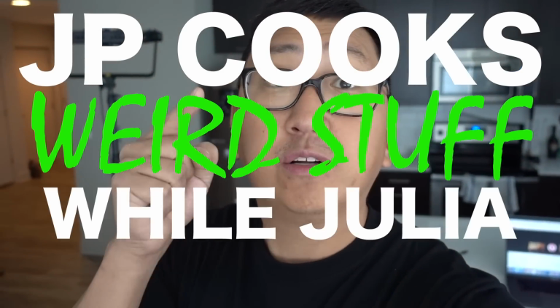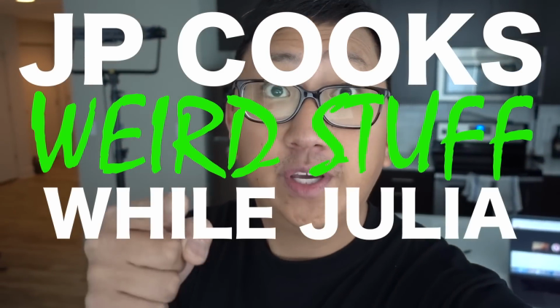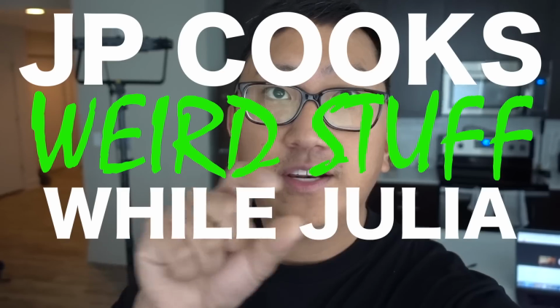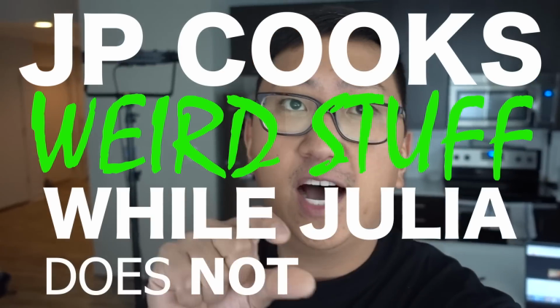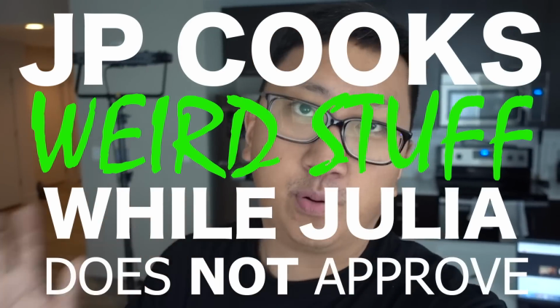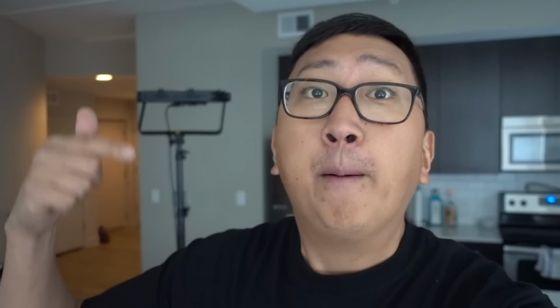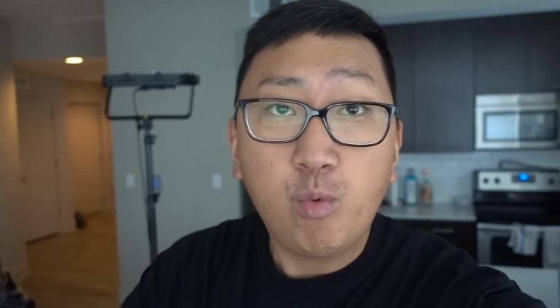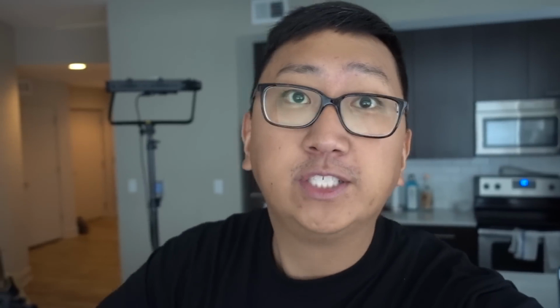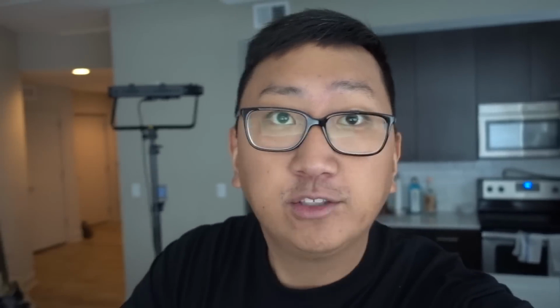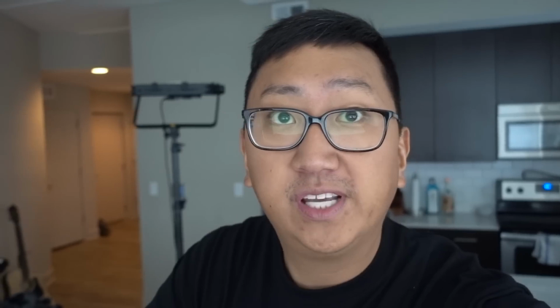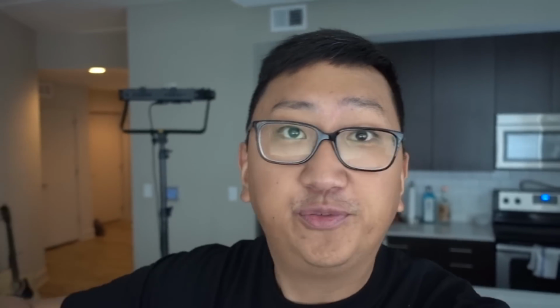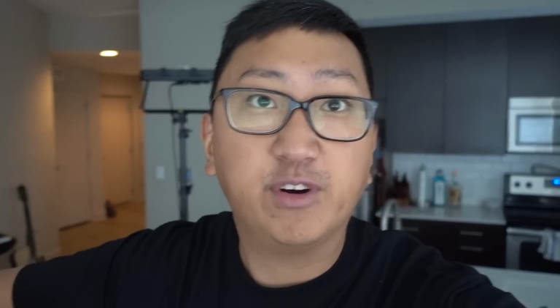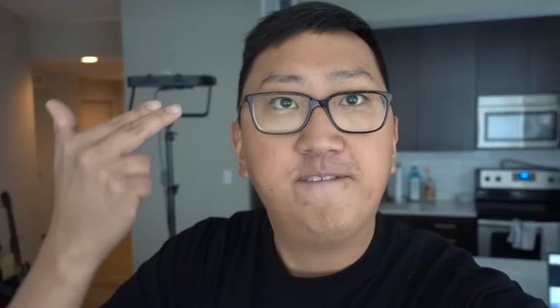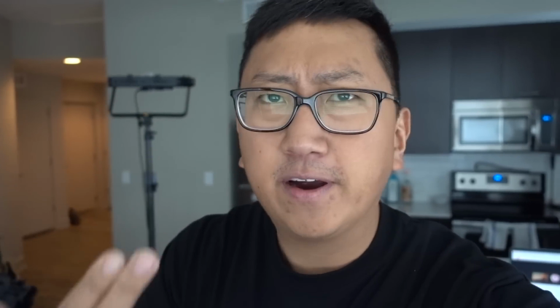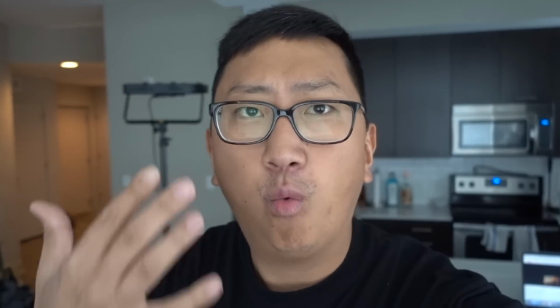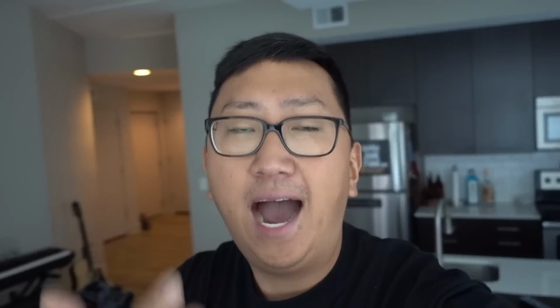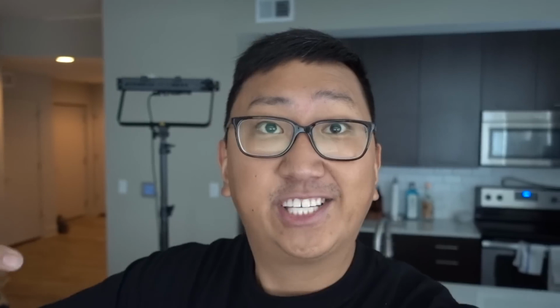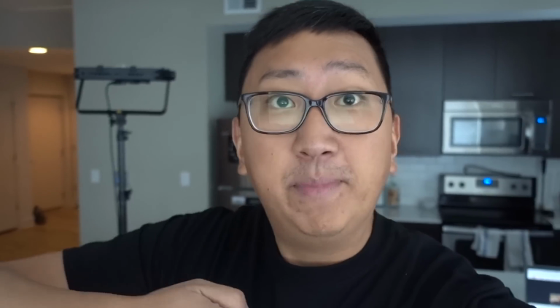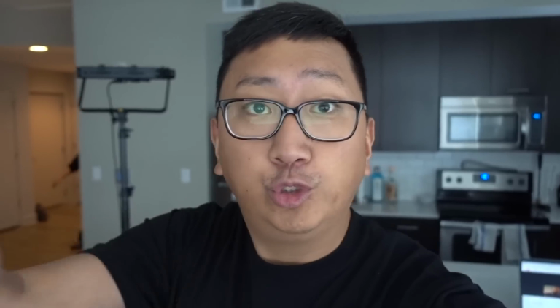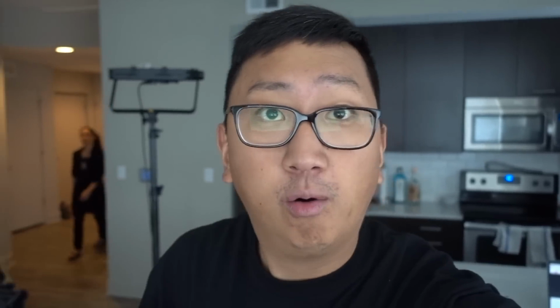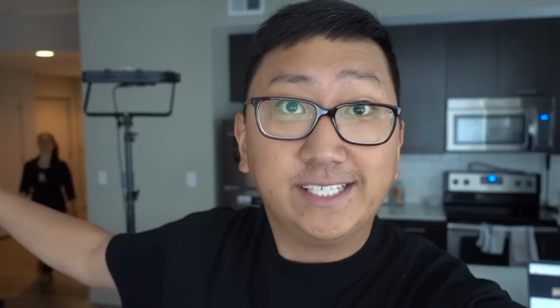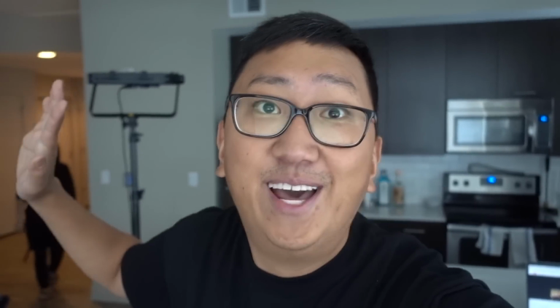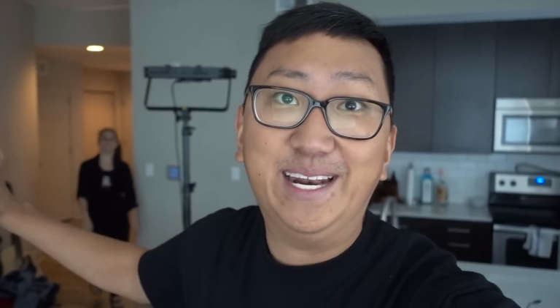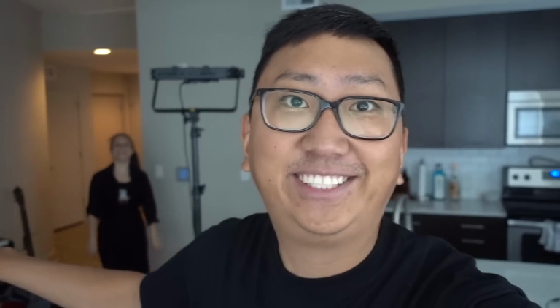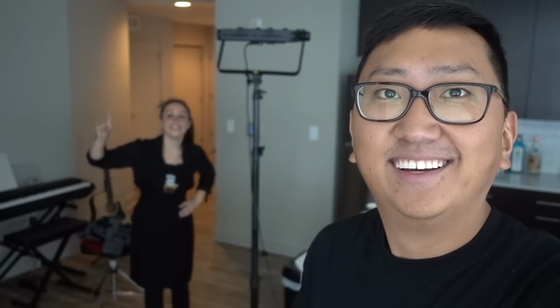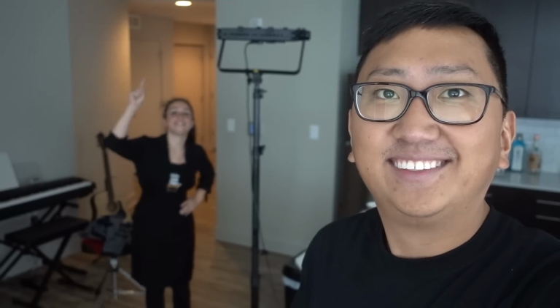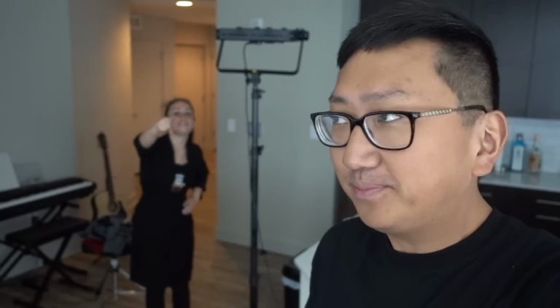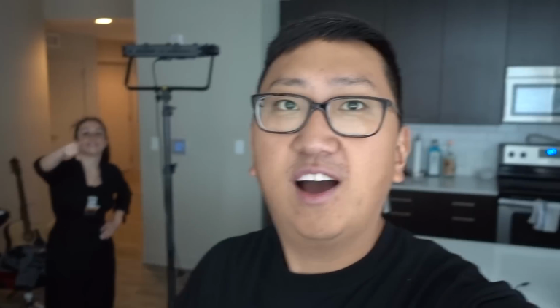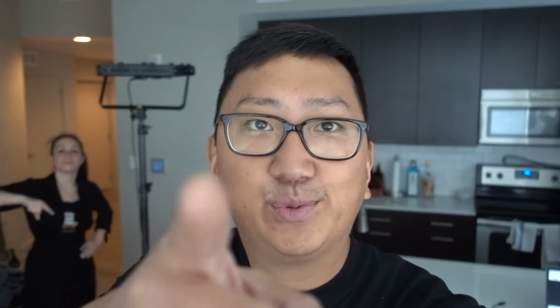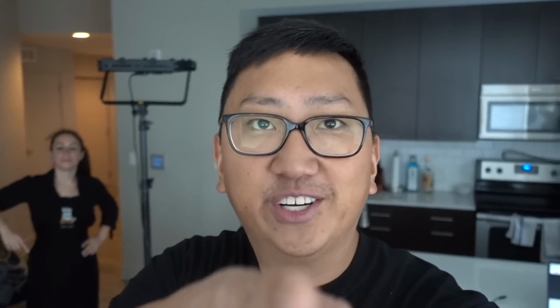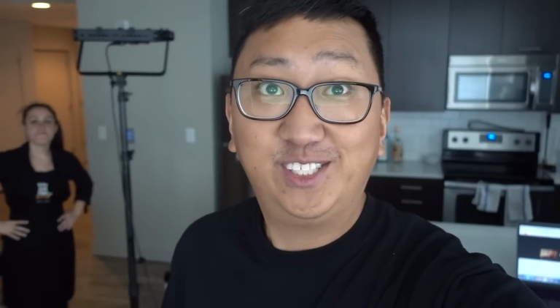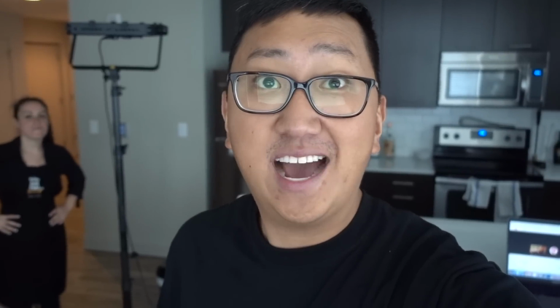Julia does not approve, but I've been wanting to do this giant drumstick since forever and I finally figured out a way. It's gonna be a me-and-you show — Julia's not even gonna be in the picture. Alright guys, the journey starts now.